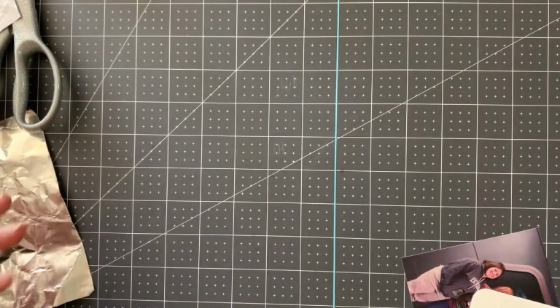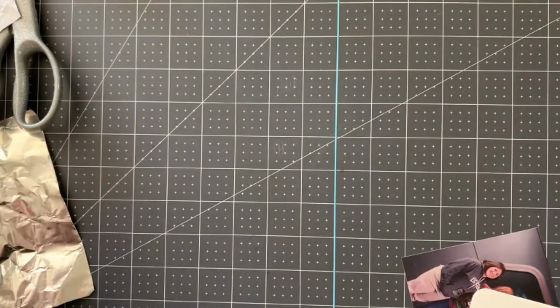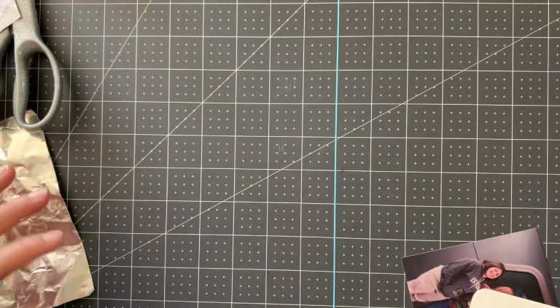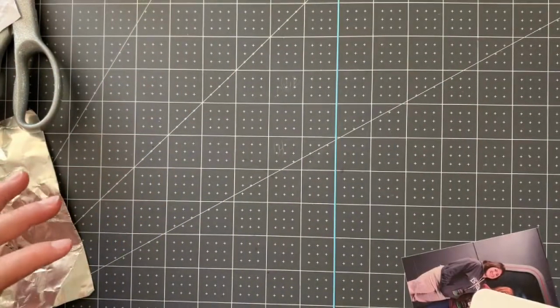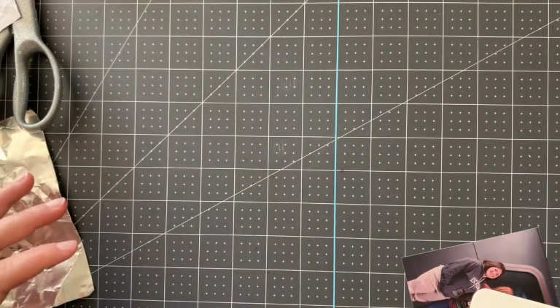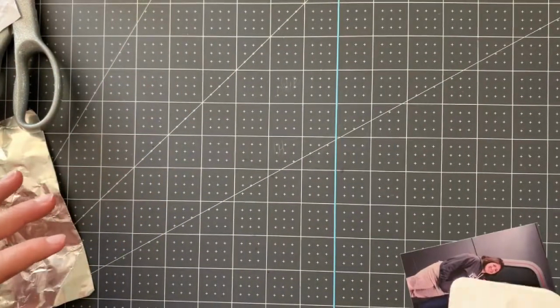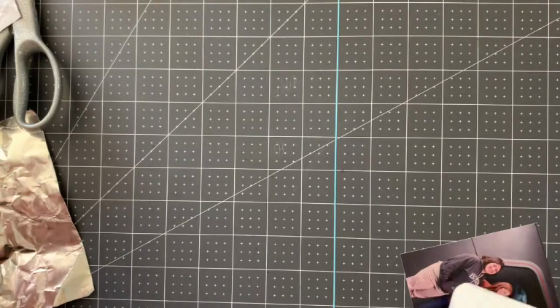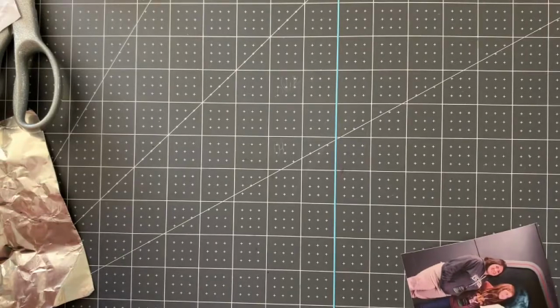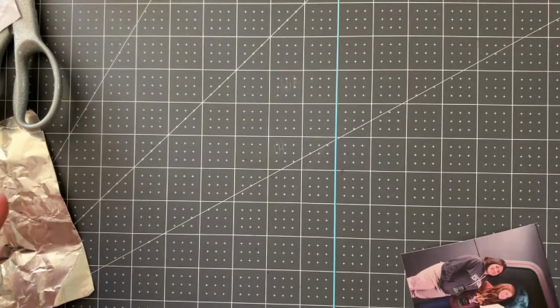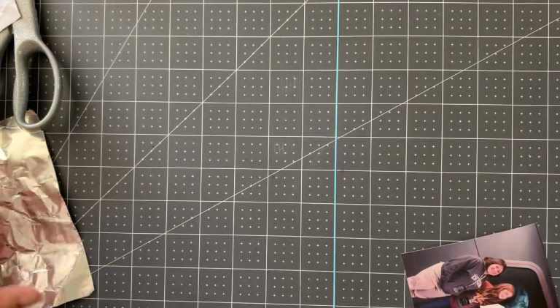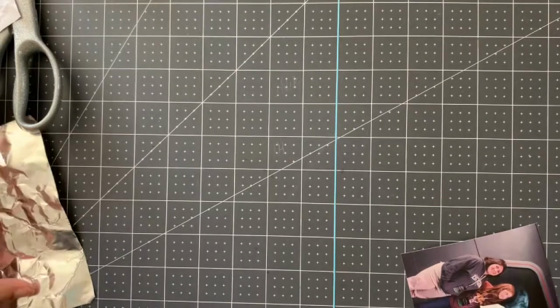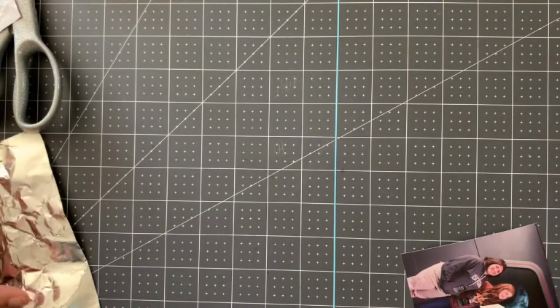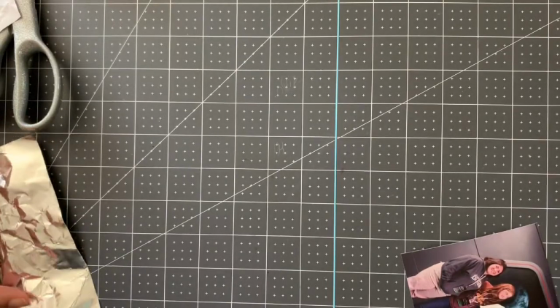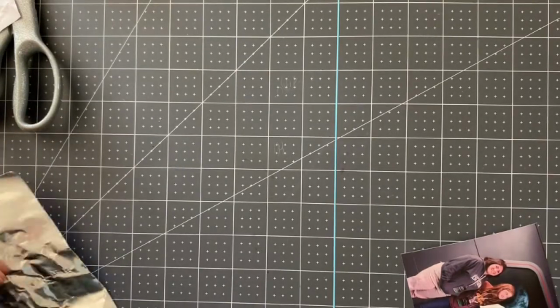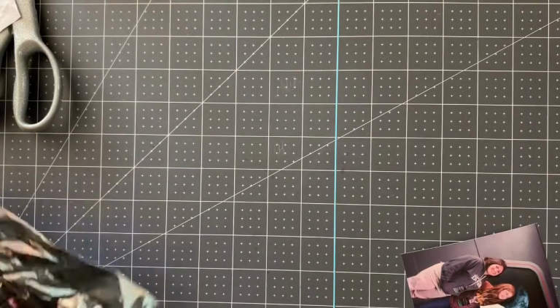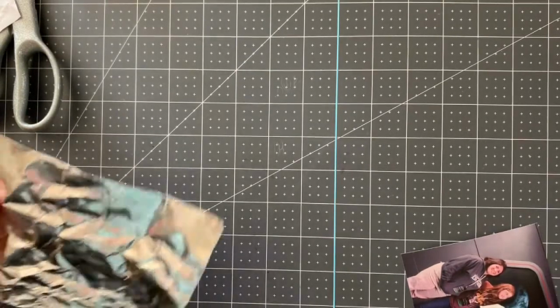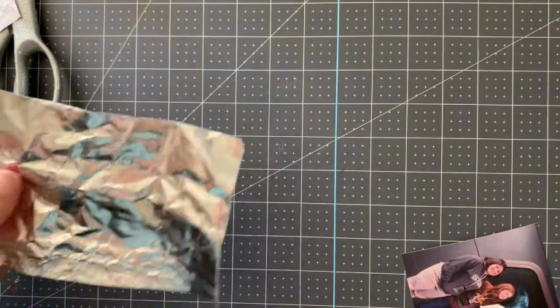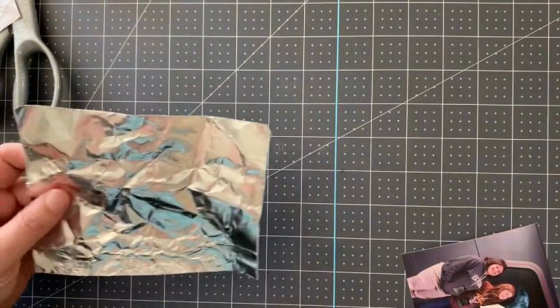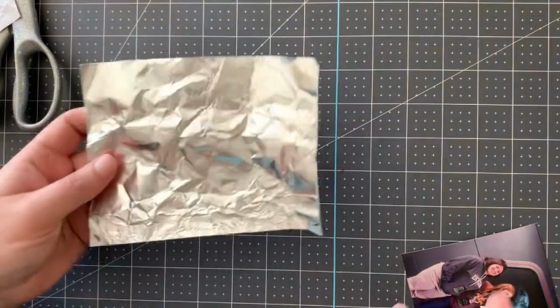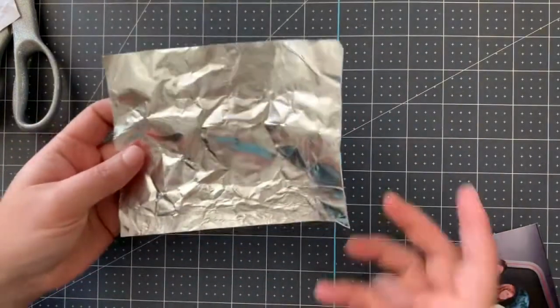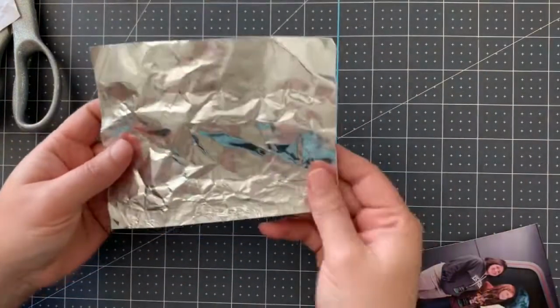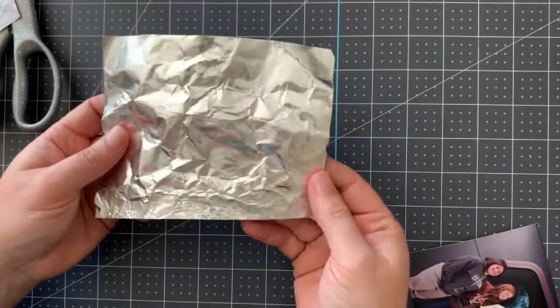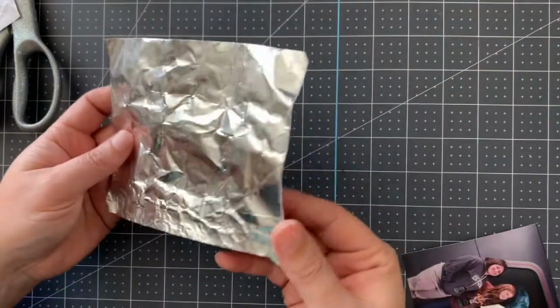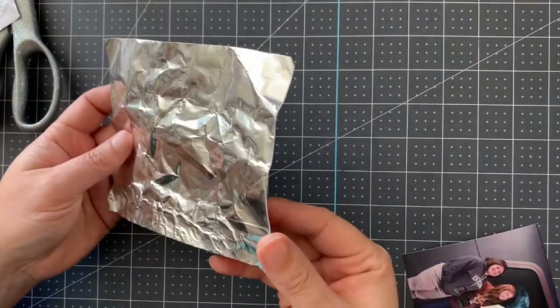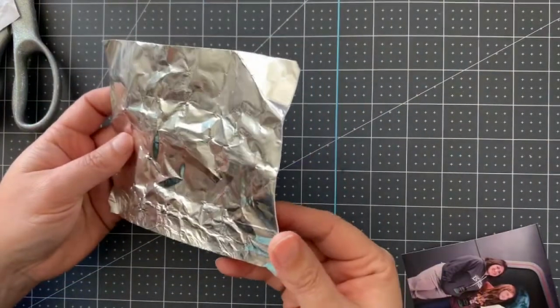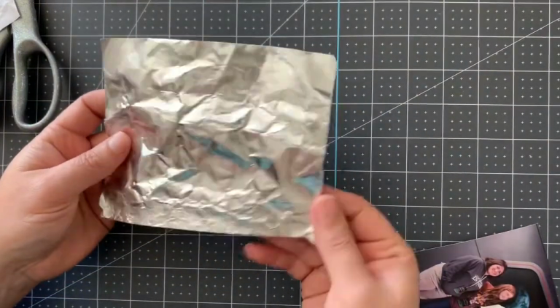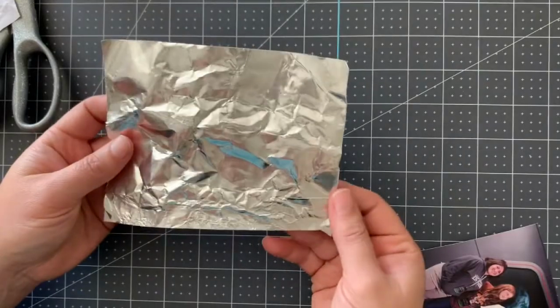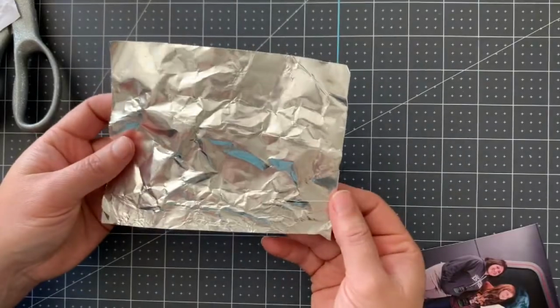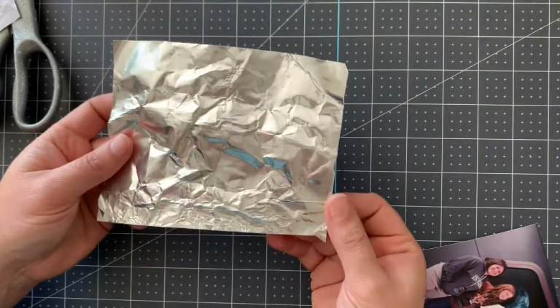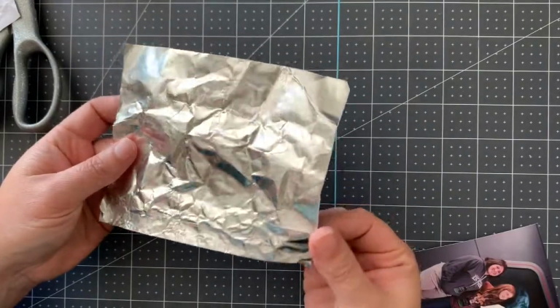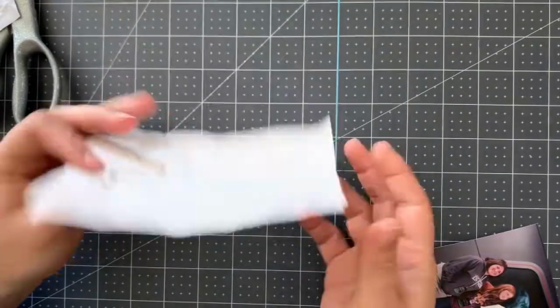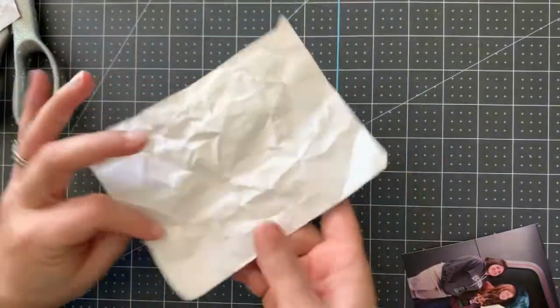I feel like silver is the better metal to use versus gold for this, so I found some silver metal sheets. These are adhesive-backed.